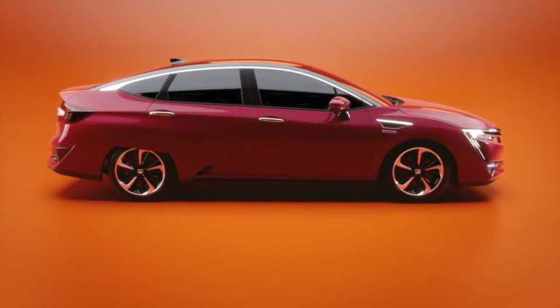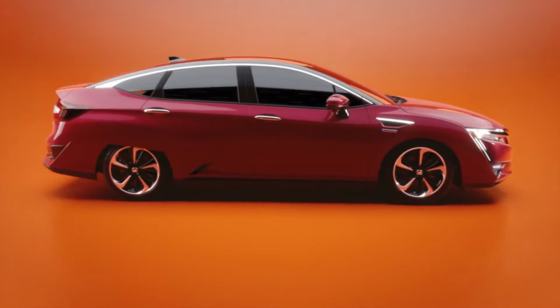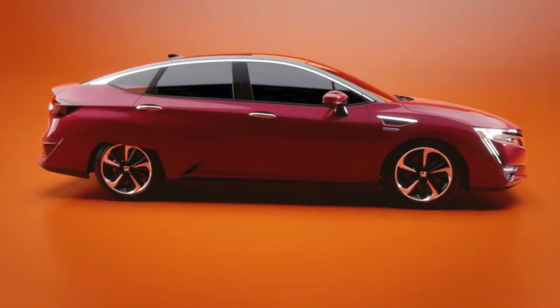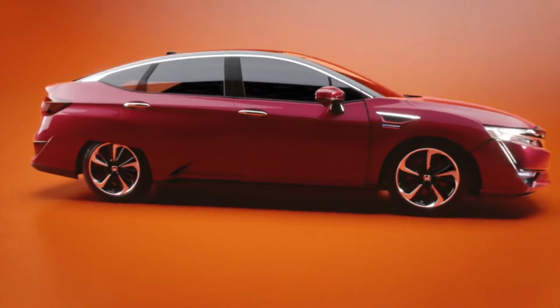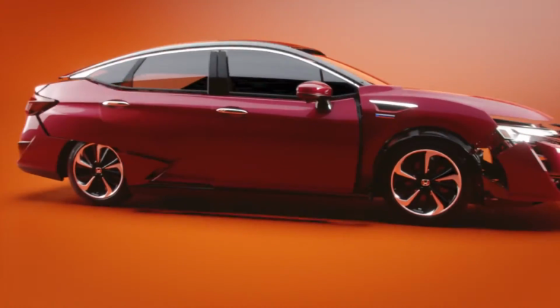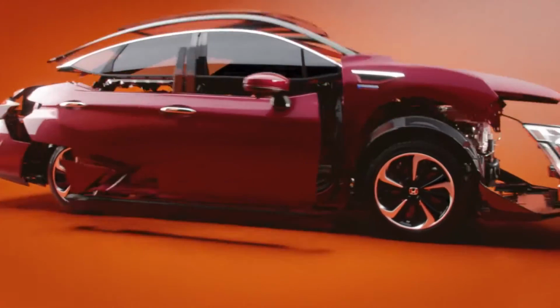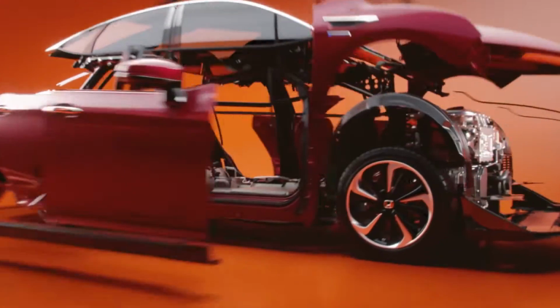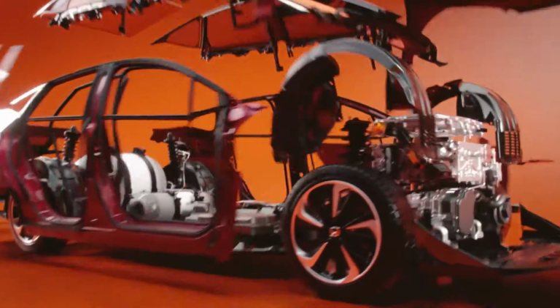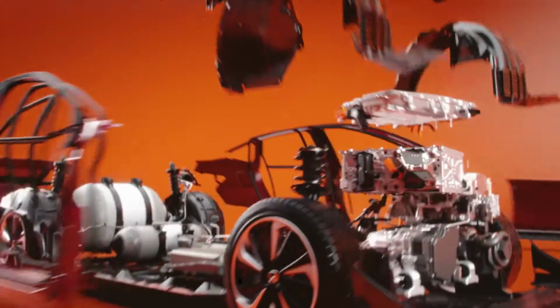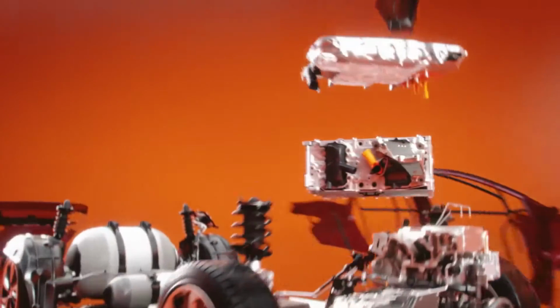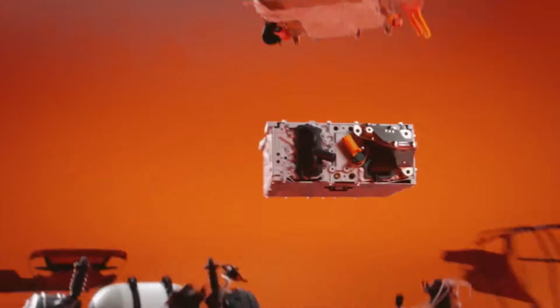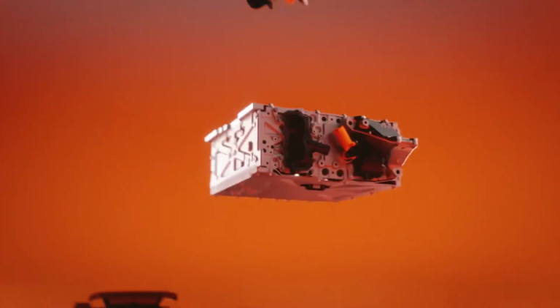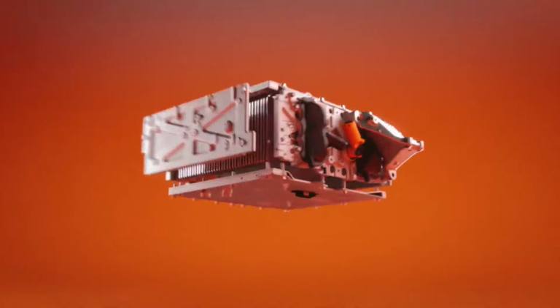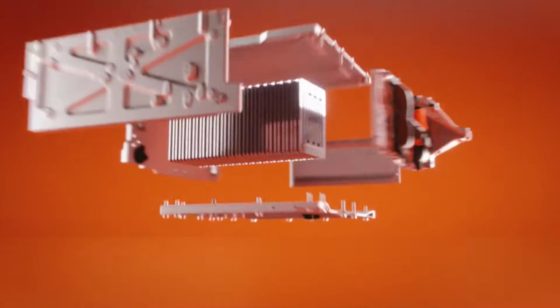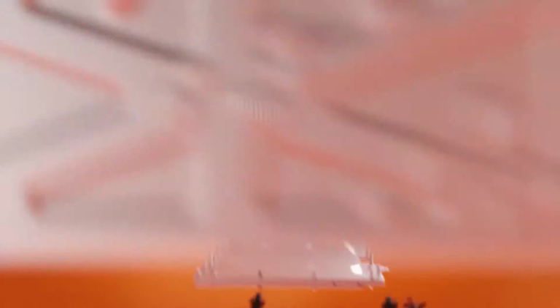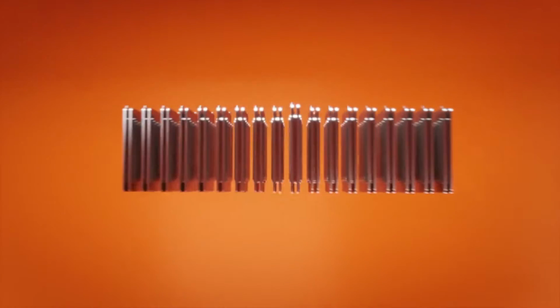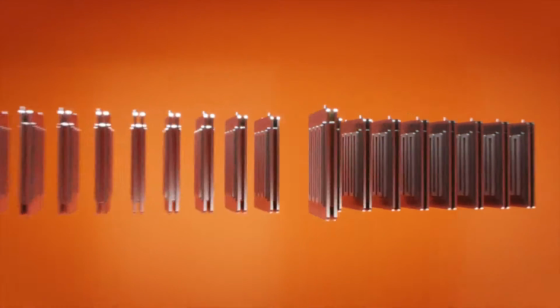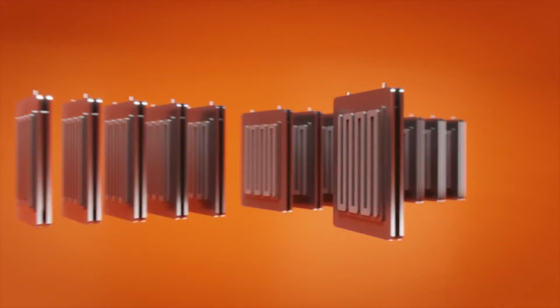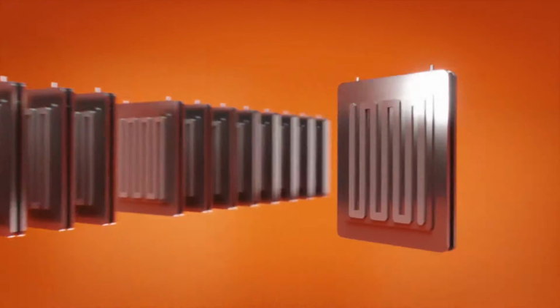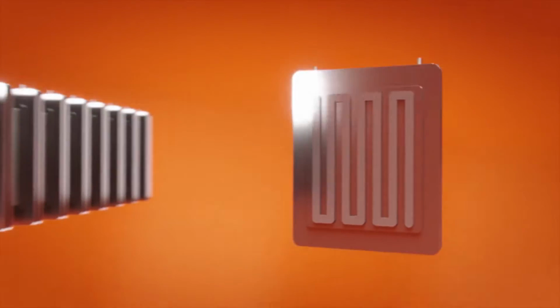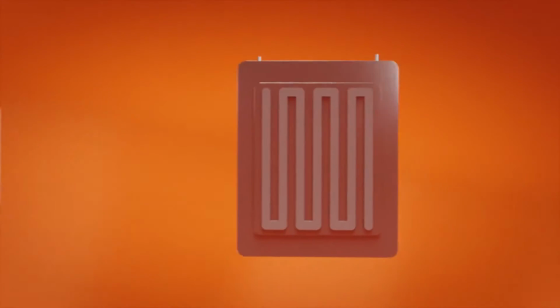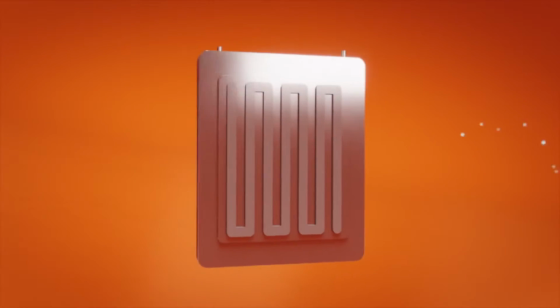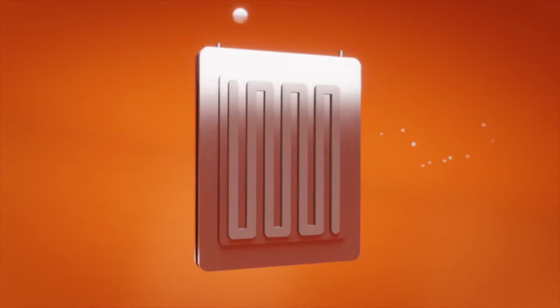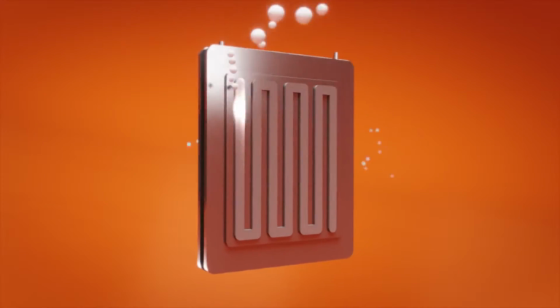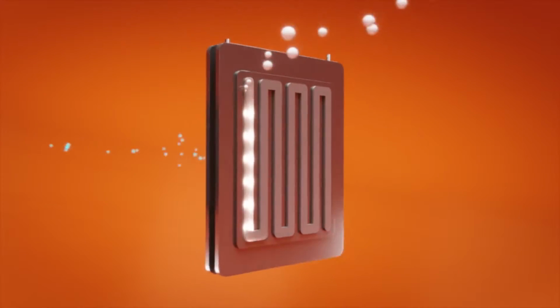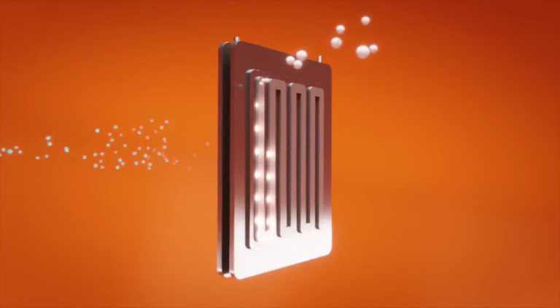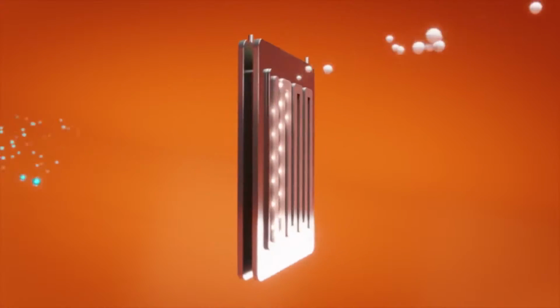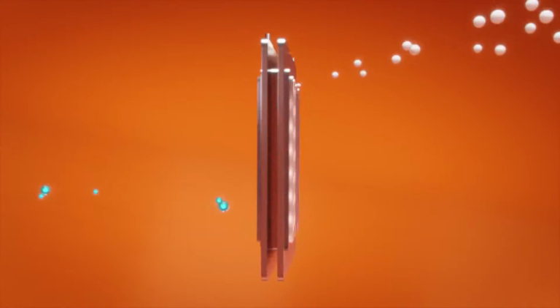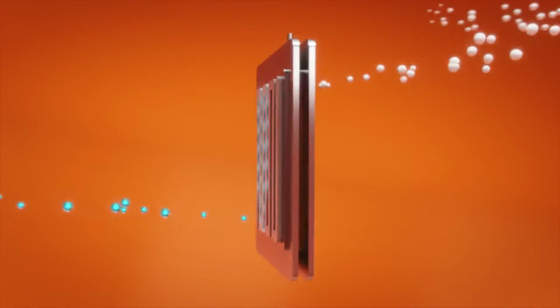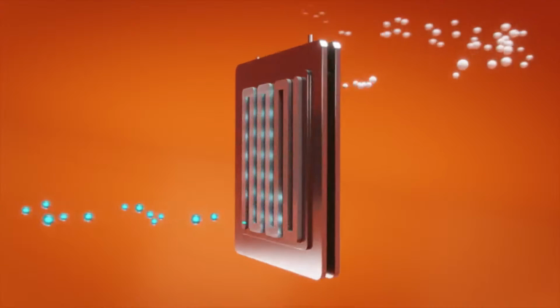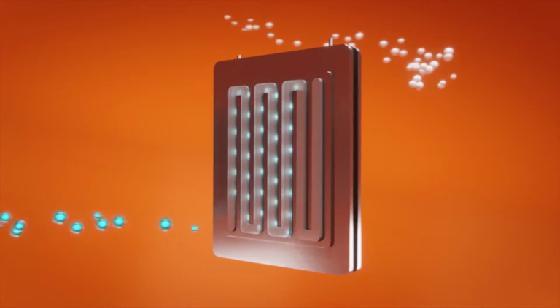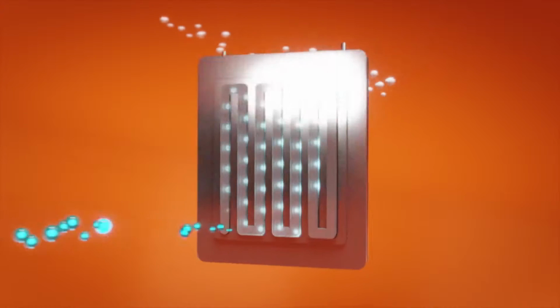Inside every Honda Clarity fuel cell sedan is a fuel cell stack. And inside every fuel cell stack, there are a bunch of fuel cells — like this guy. It uses hydrogen to create electricity.